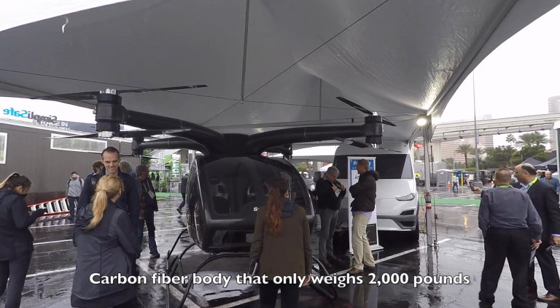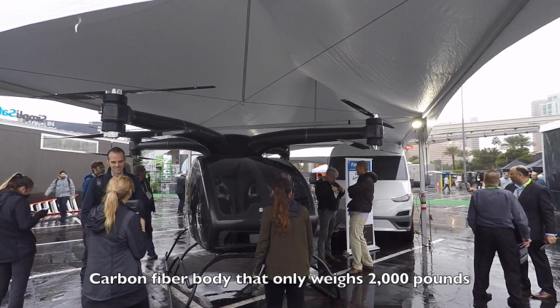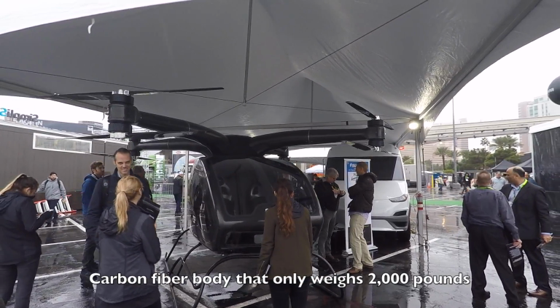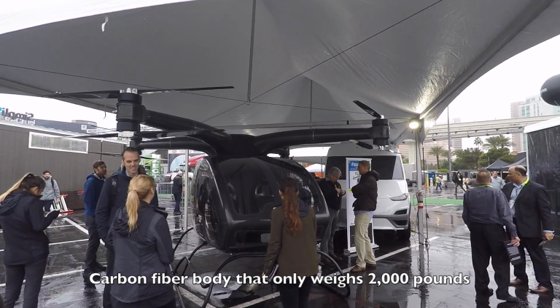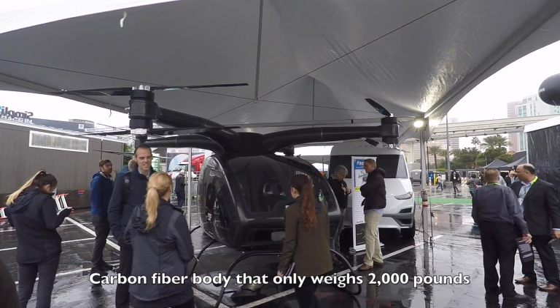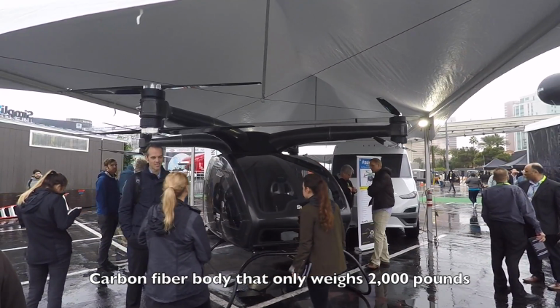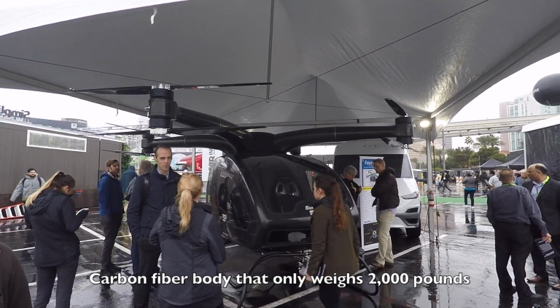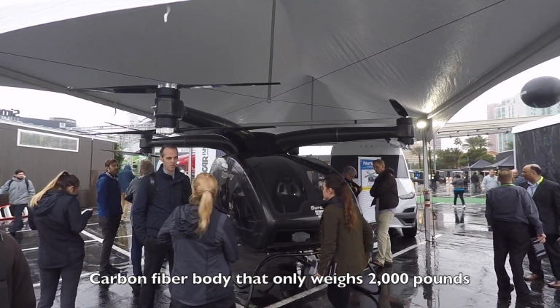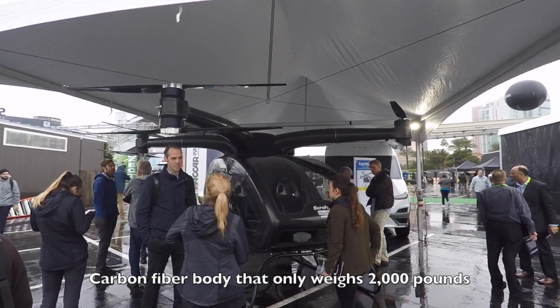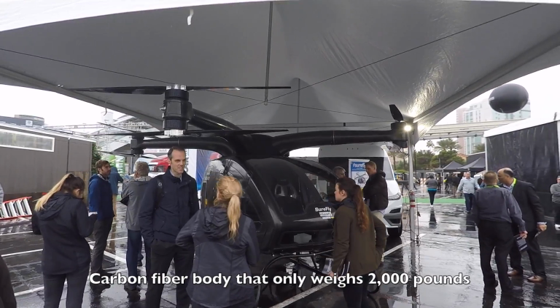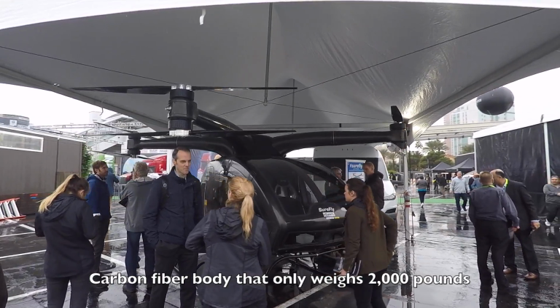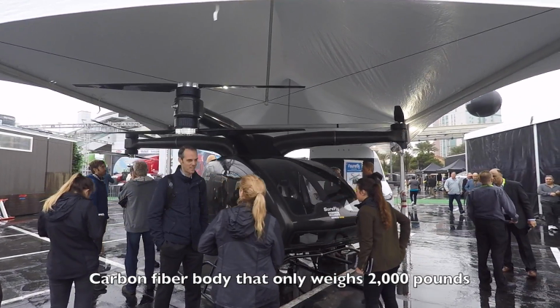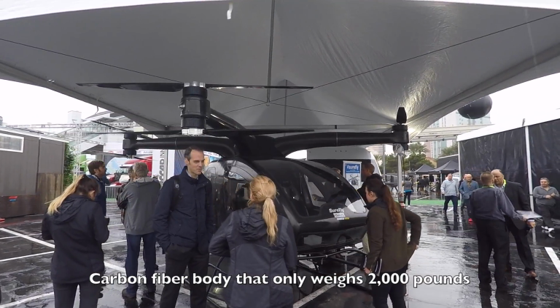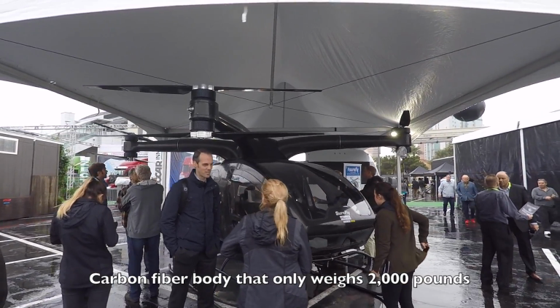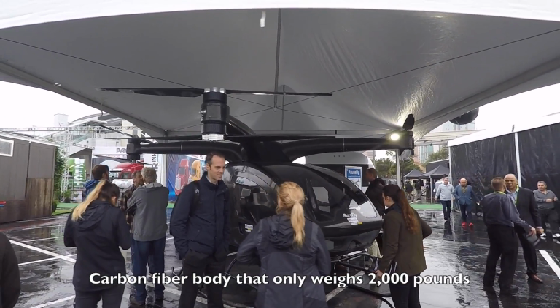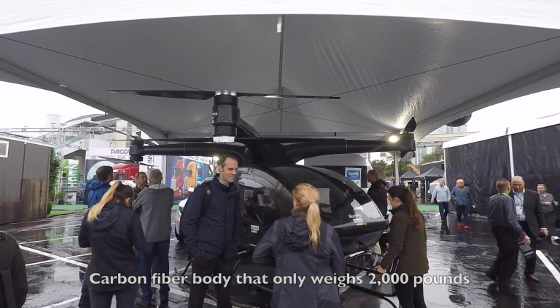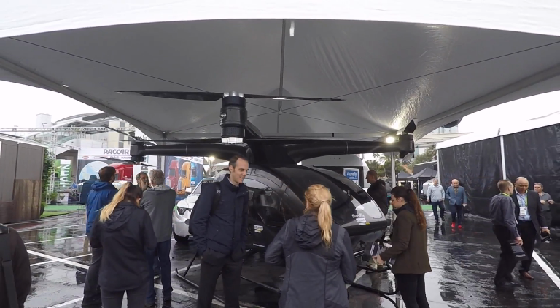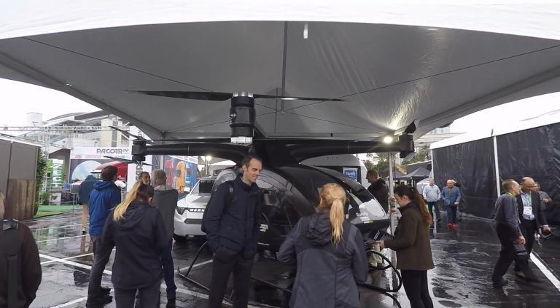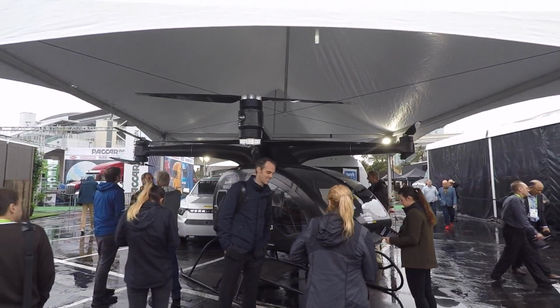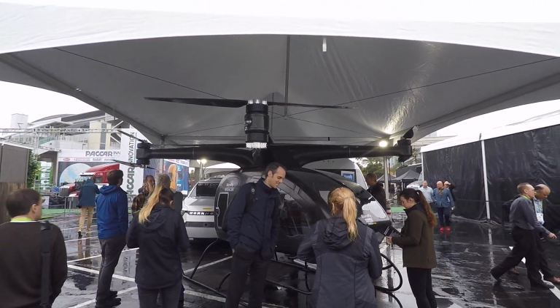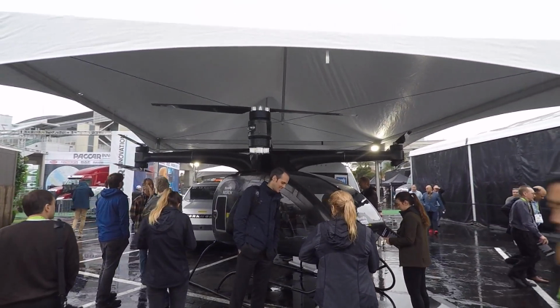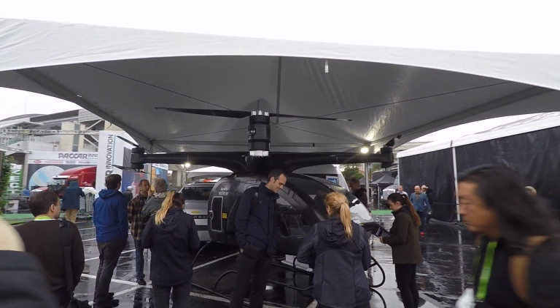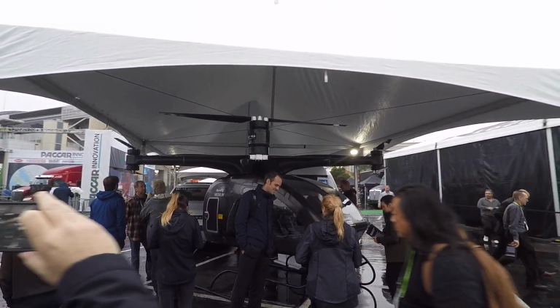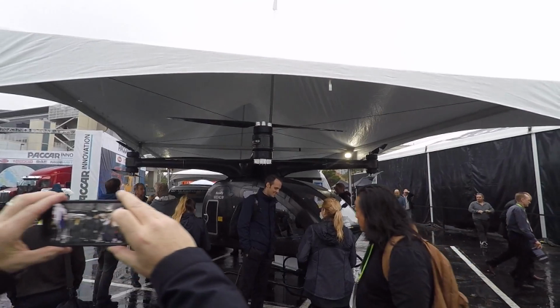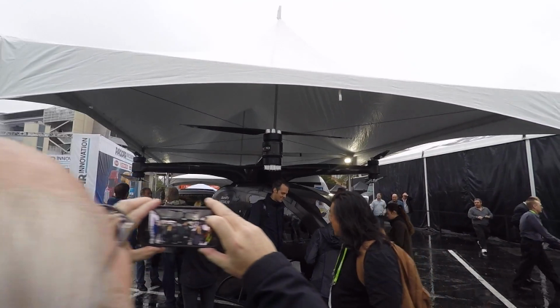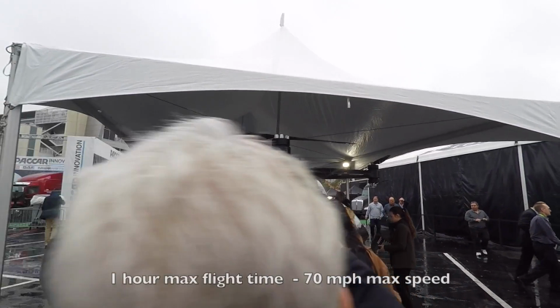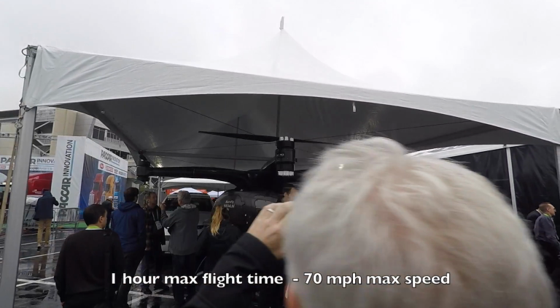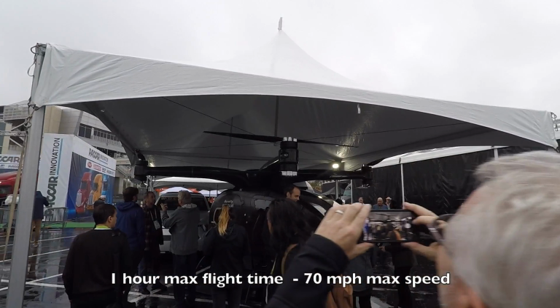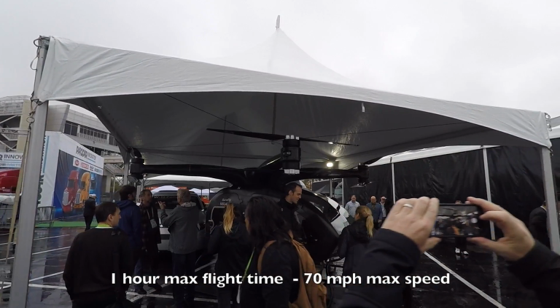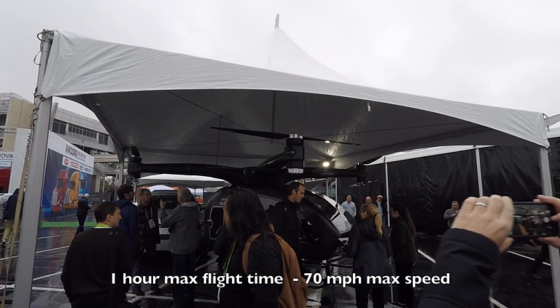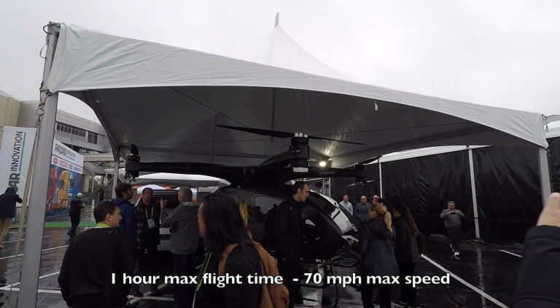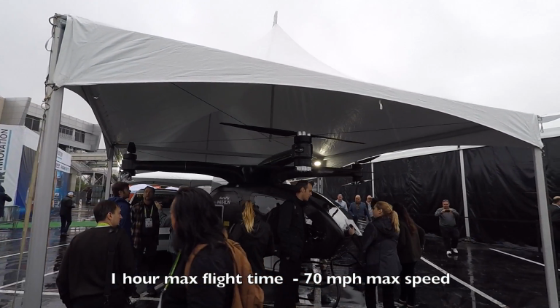It's carbon fiber. How much does it weigh? 2,000 pounds — that's pretty light. It's made for two people or one person with cargo. It has an hour flight time and 70 miles per hour top speed.